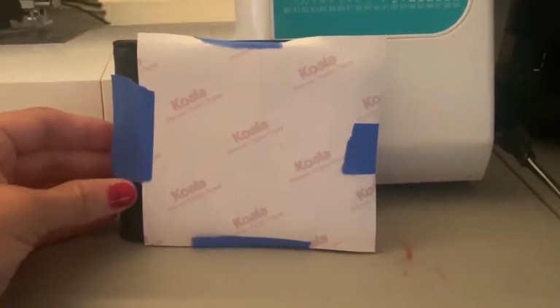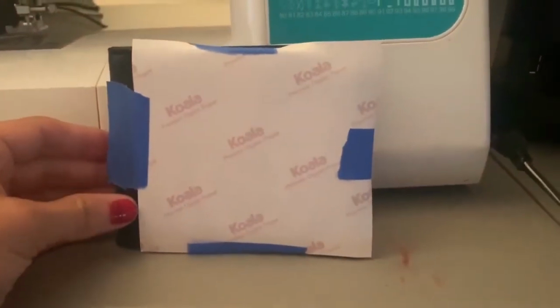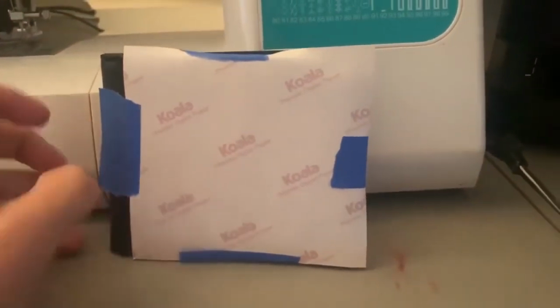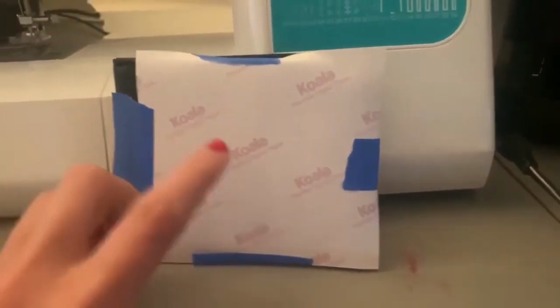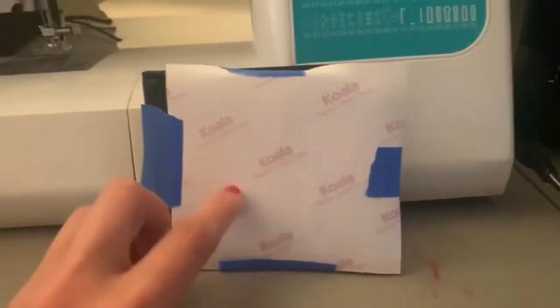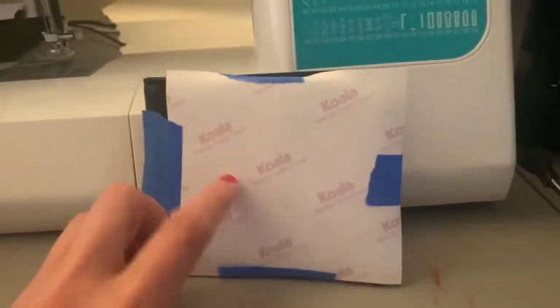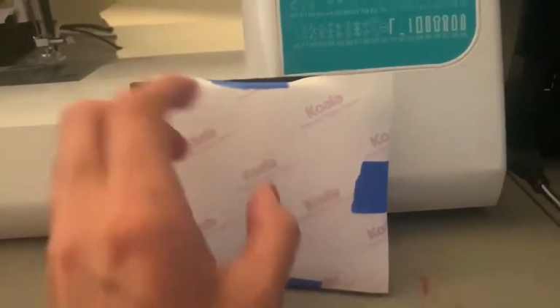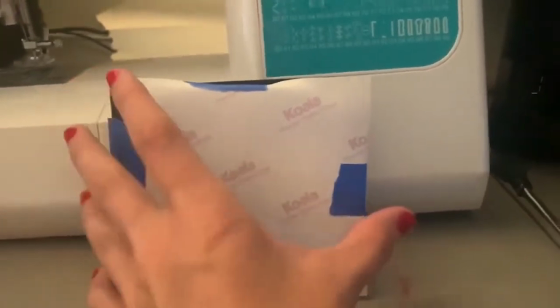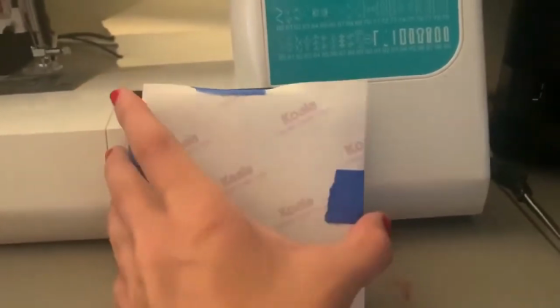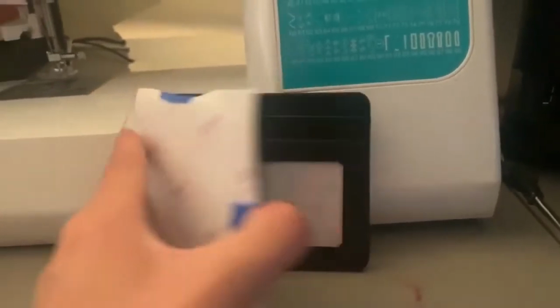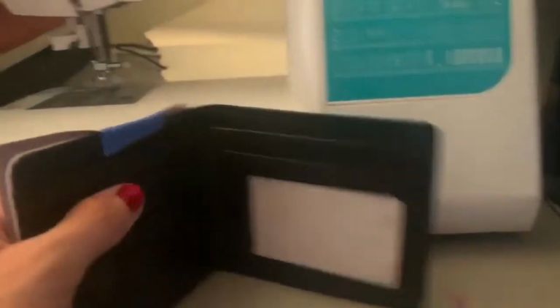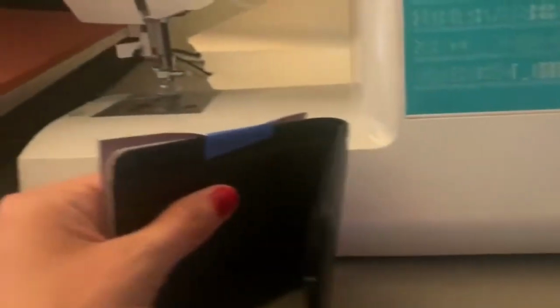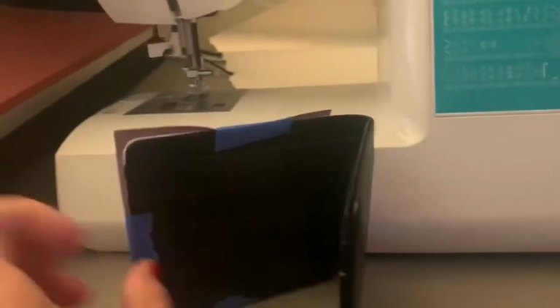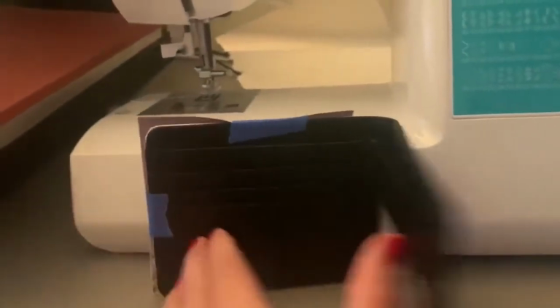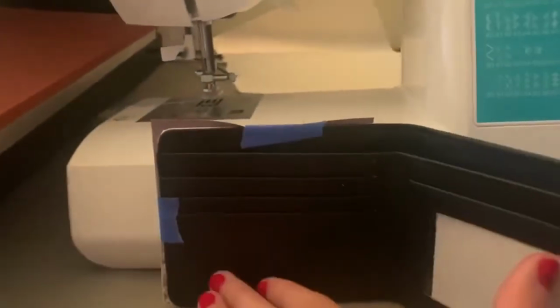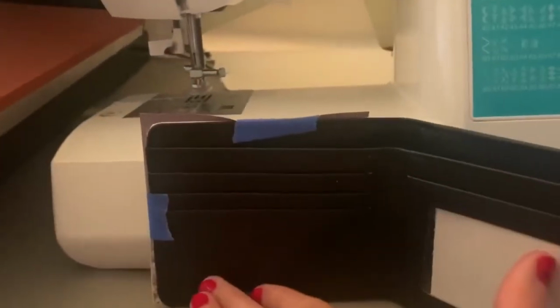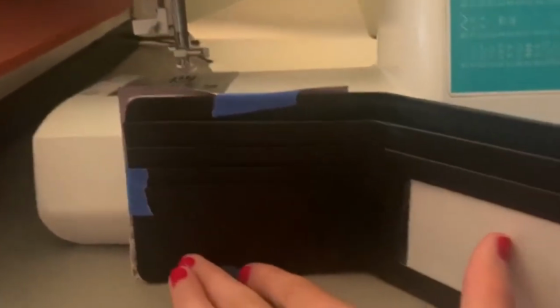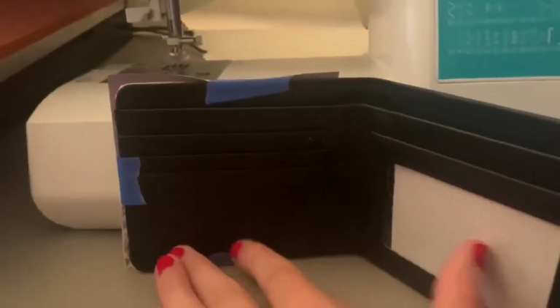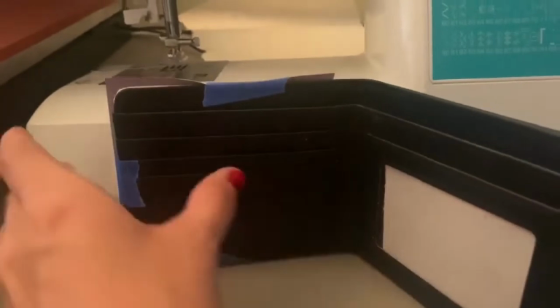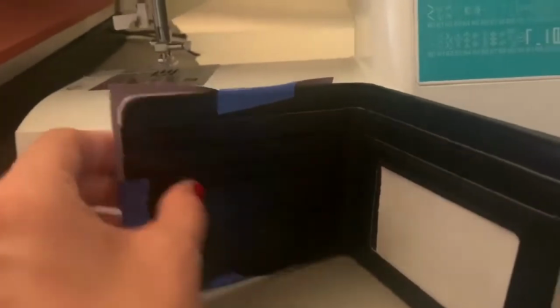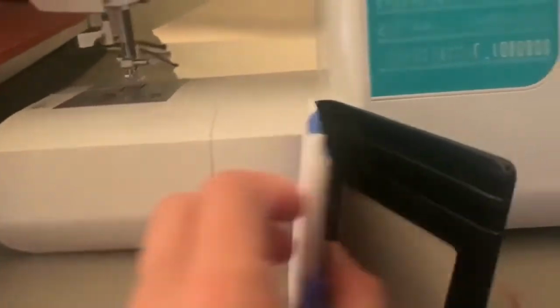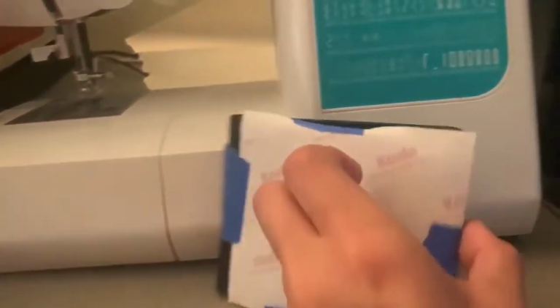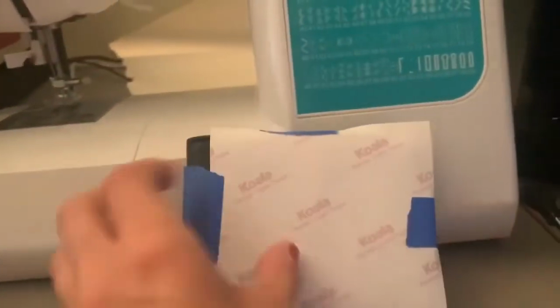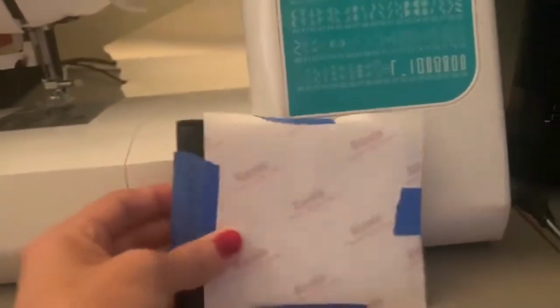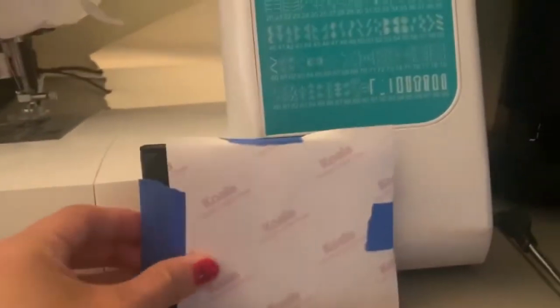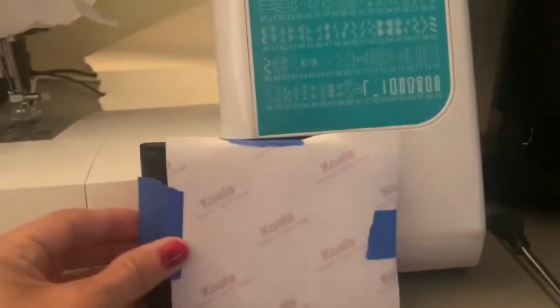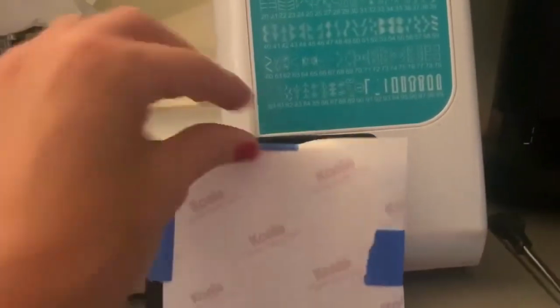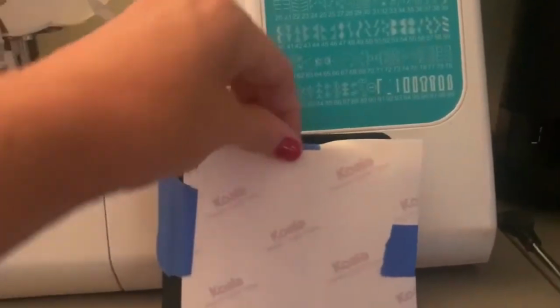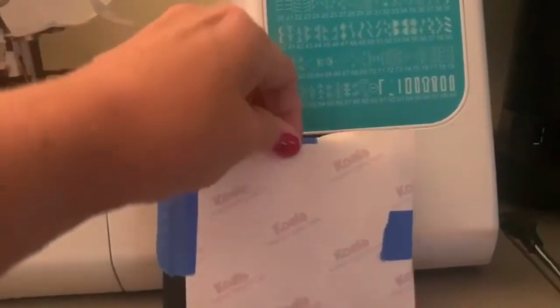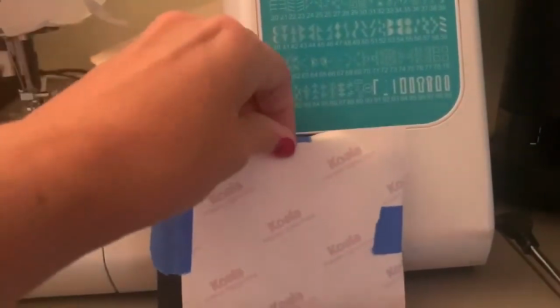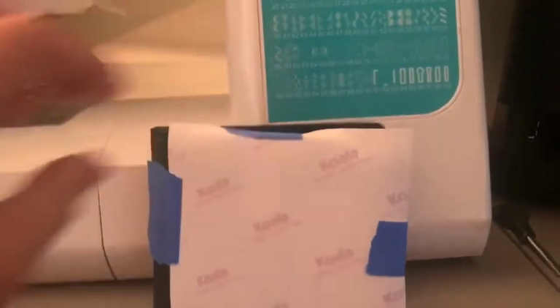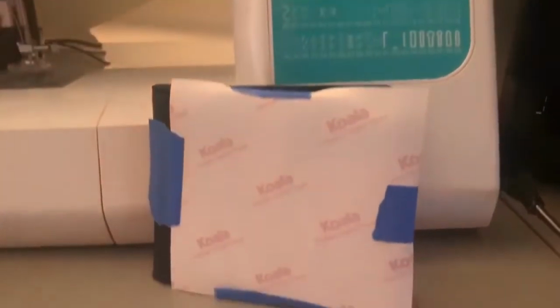After you print your picture on the sublimation paper, go ahead and tape that down. If you have adhesive spray, that'll work as well on this wallet.